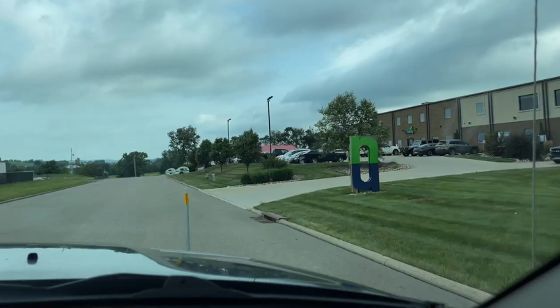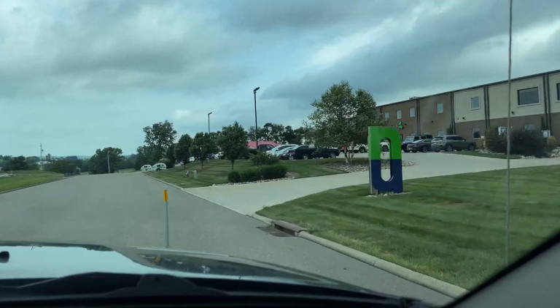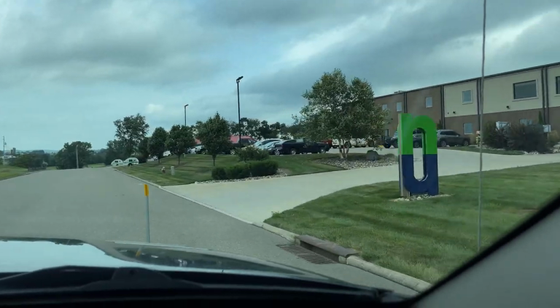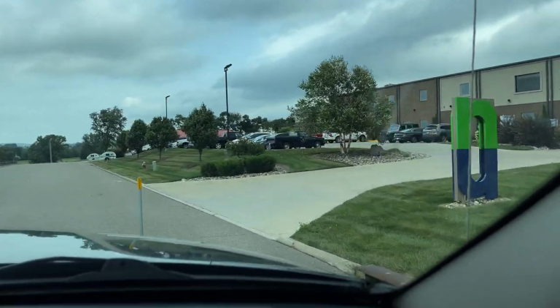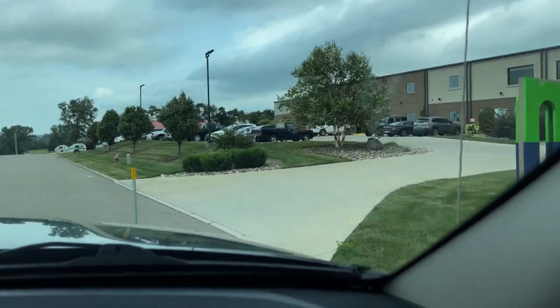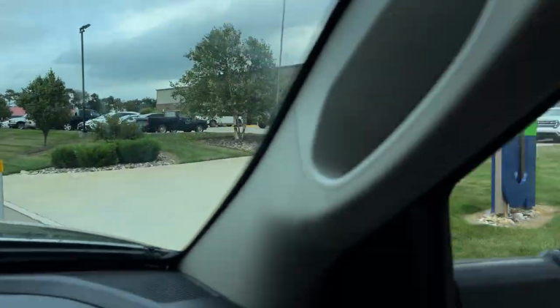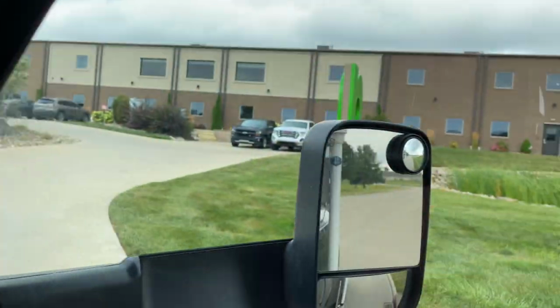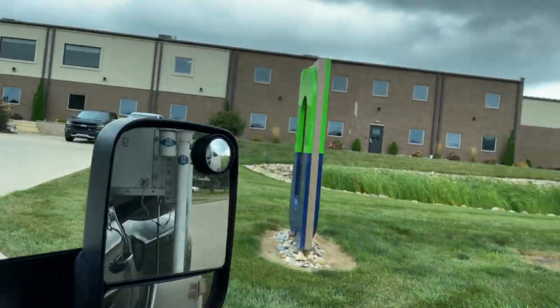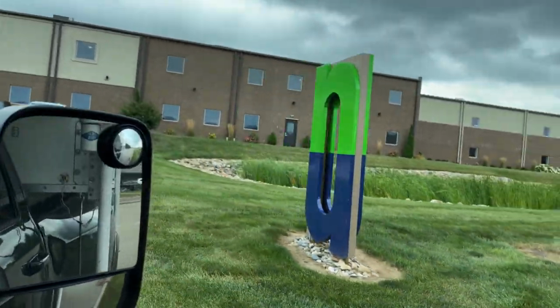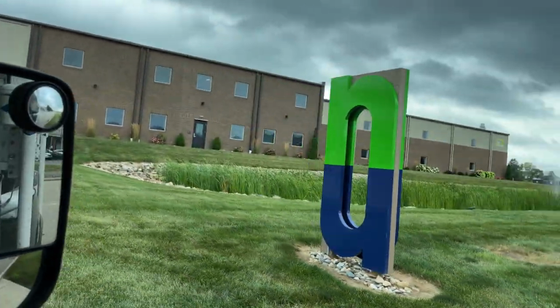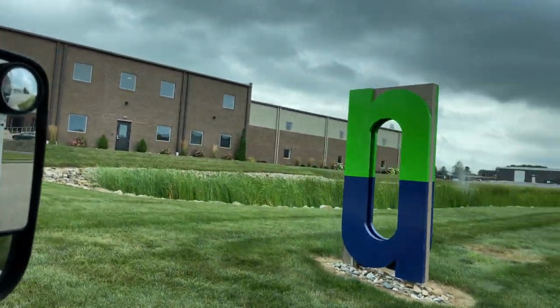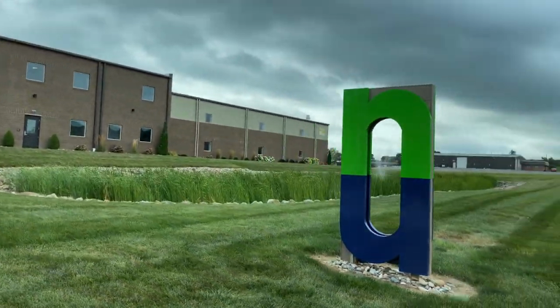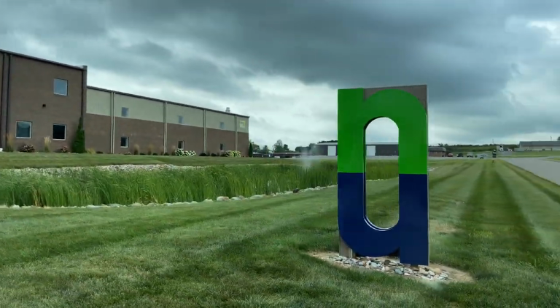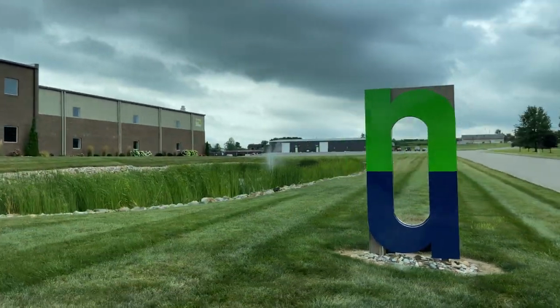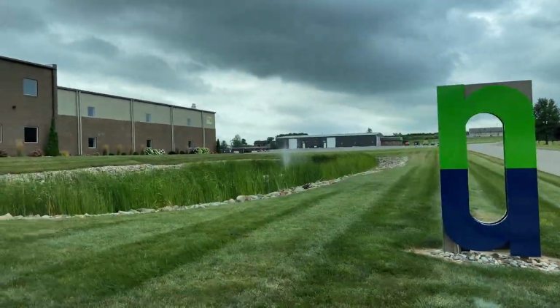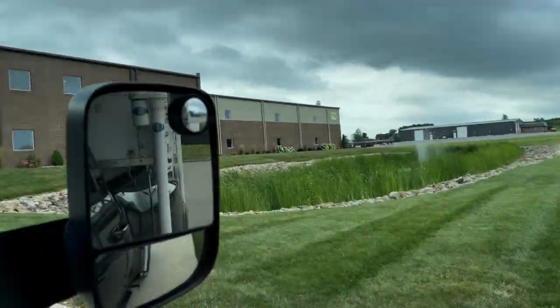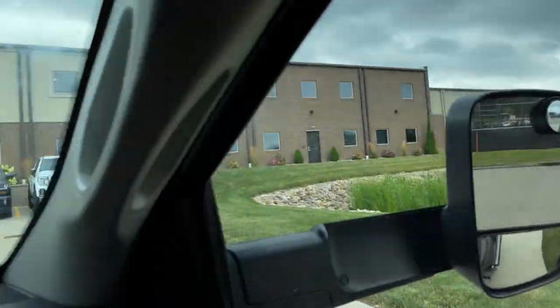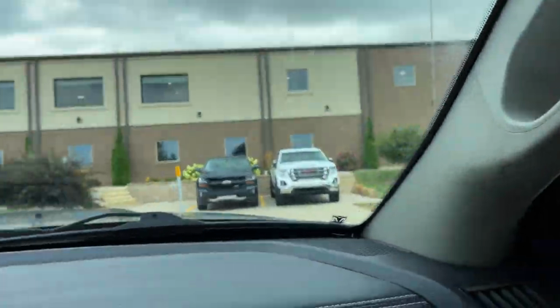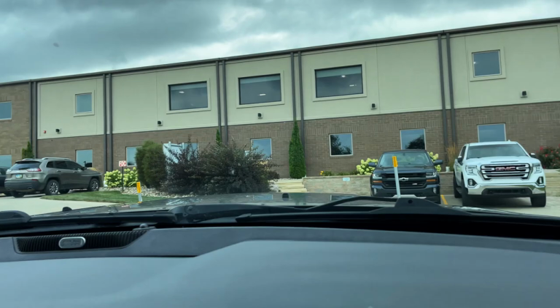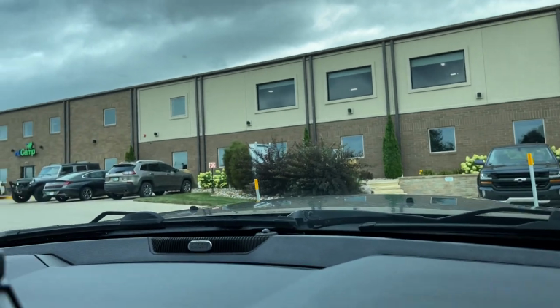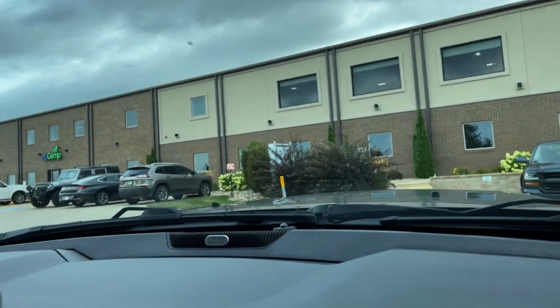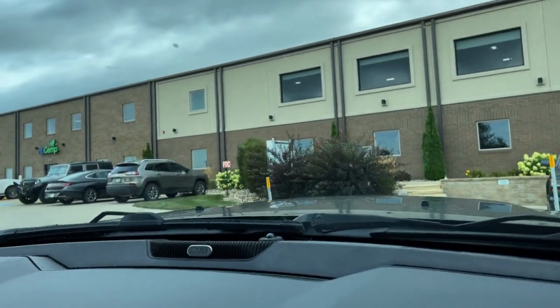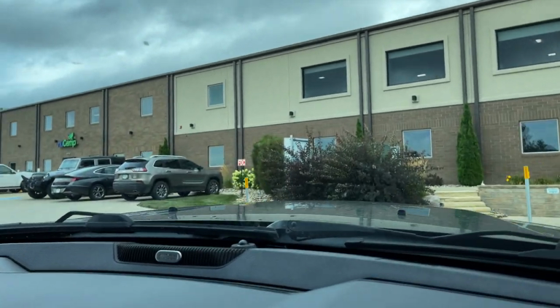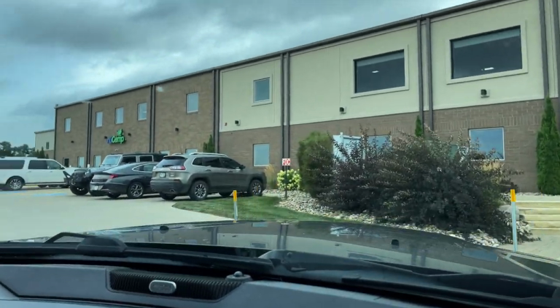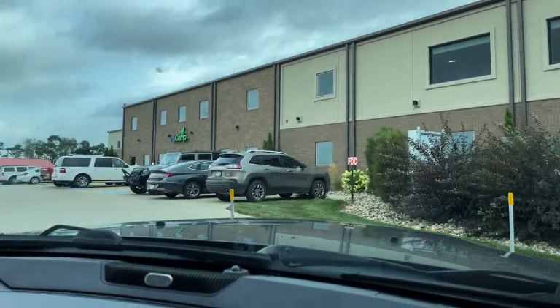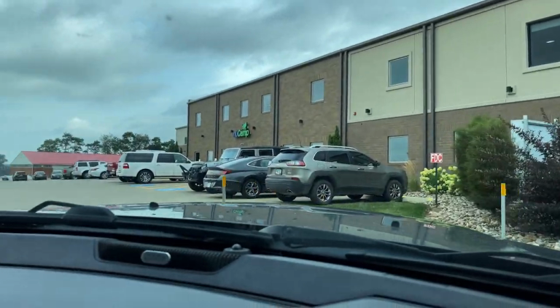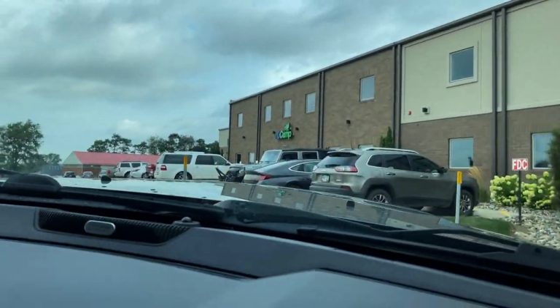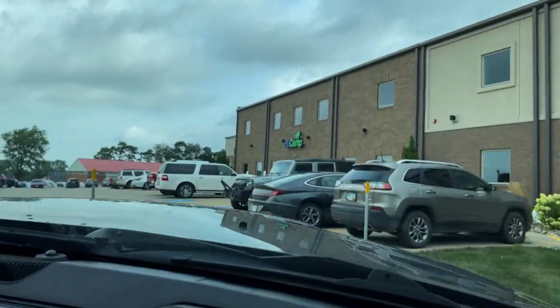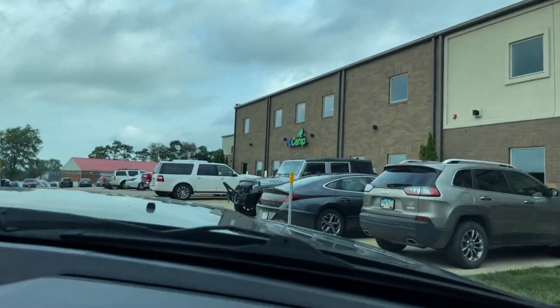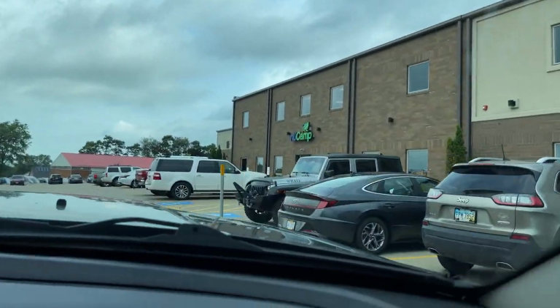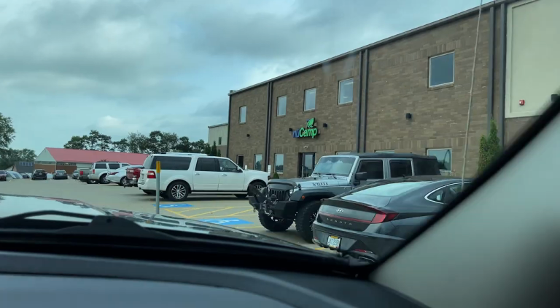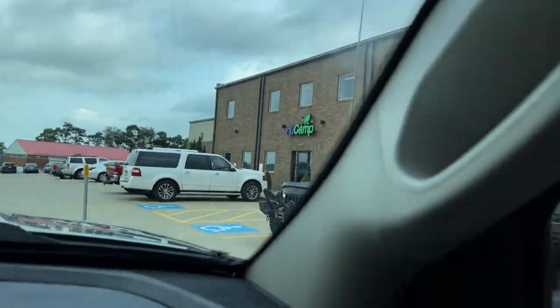So we are here but it seems like there's a lack of parking — very busy day. We are trying to find a place and Scott might need to ask someone where we need to park. Busy, busy, busy.